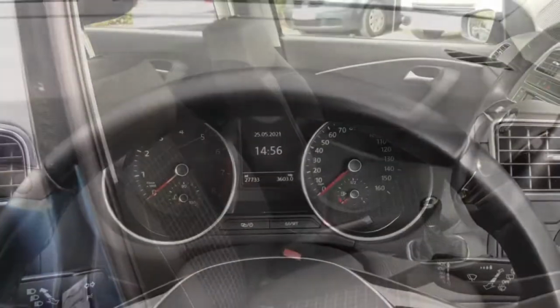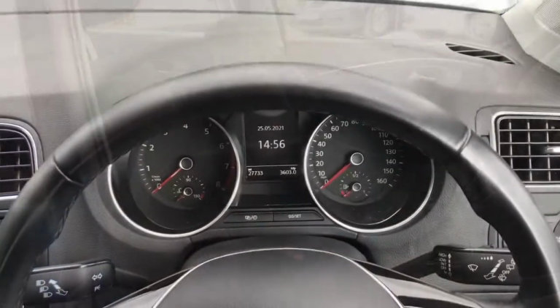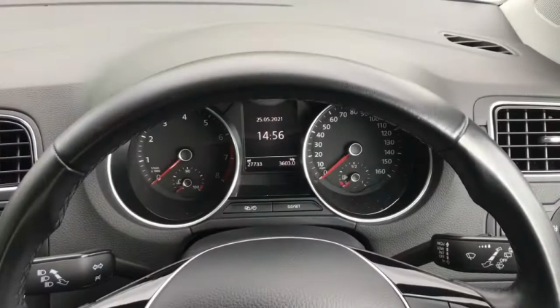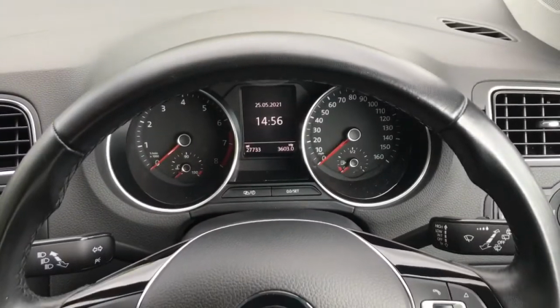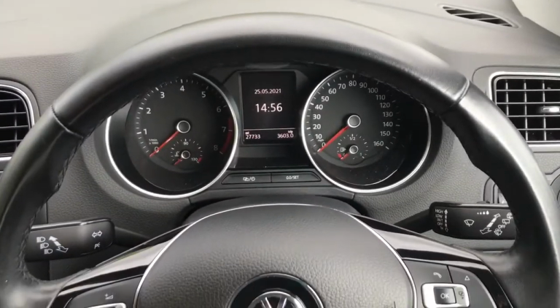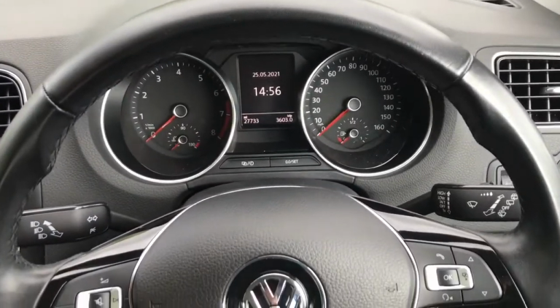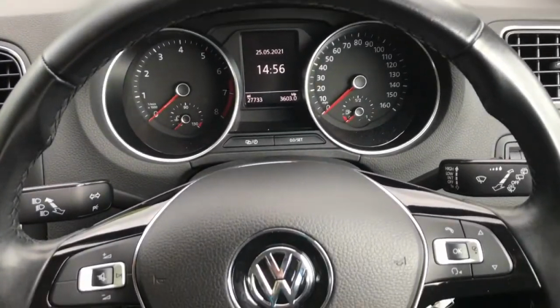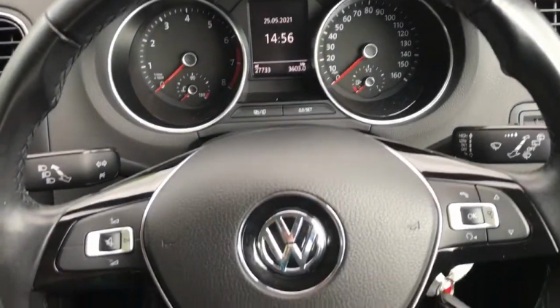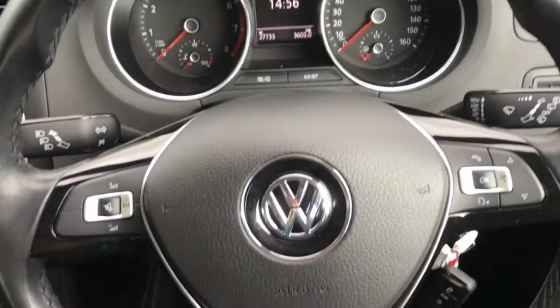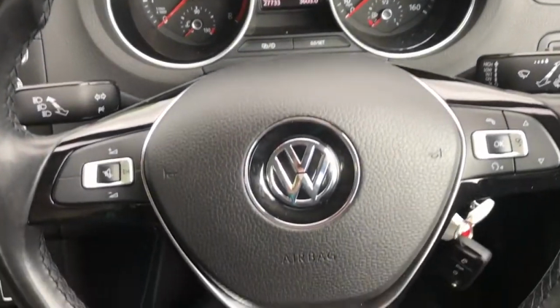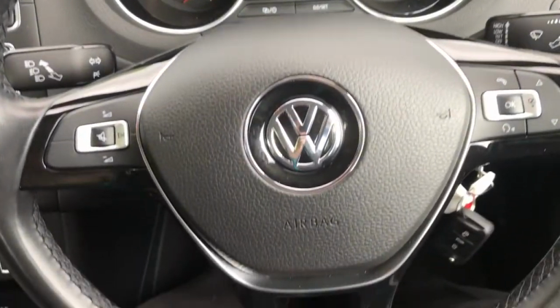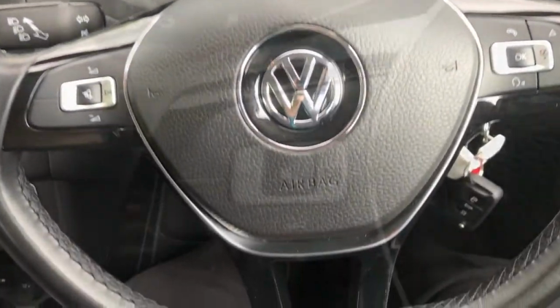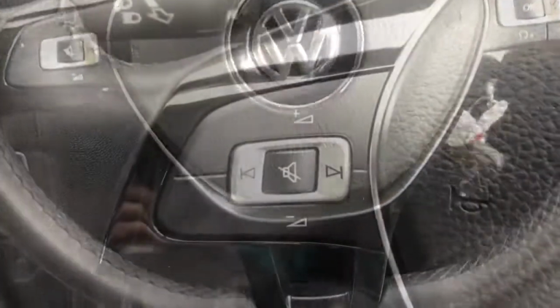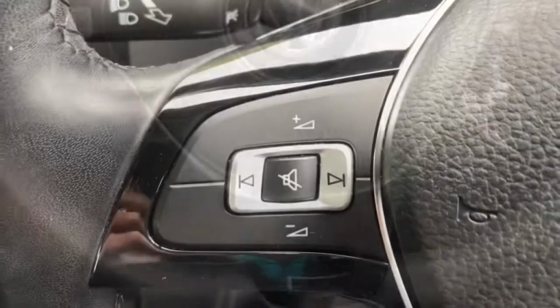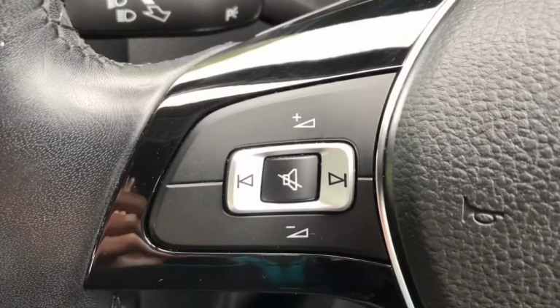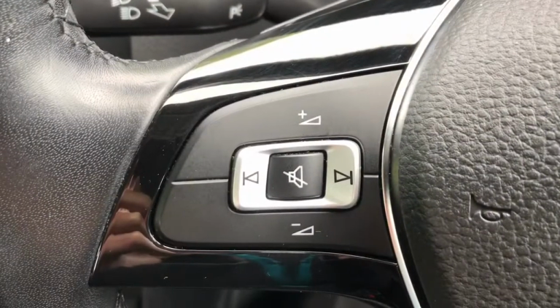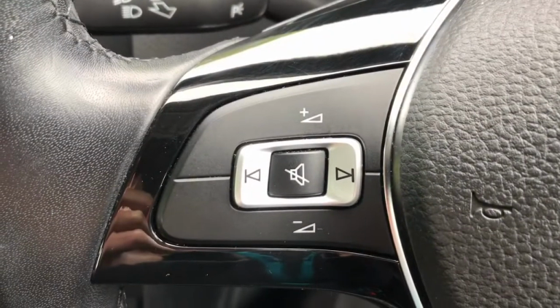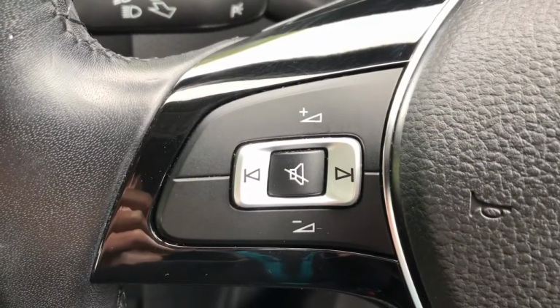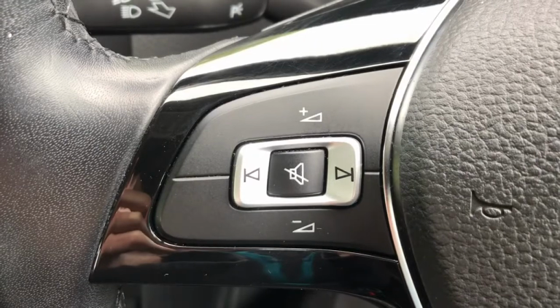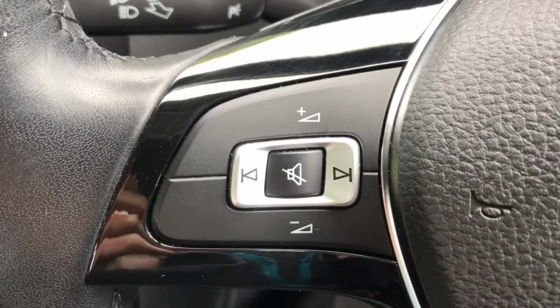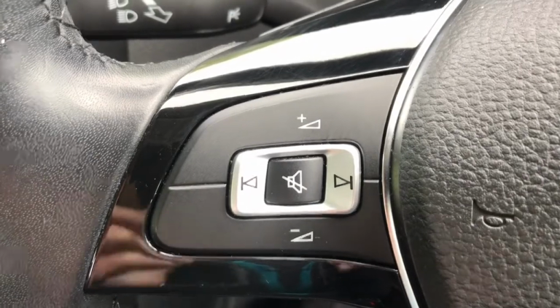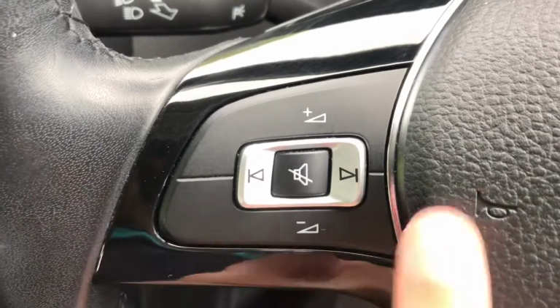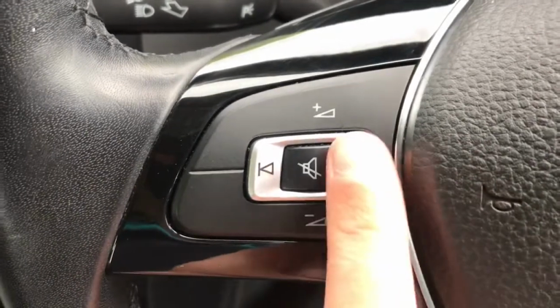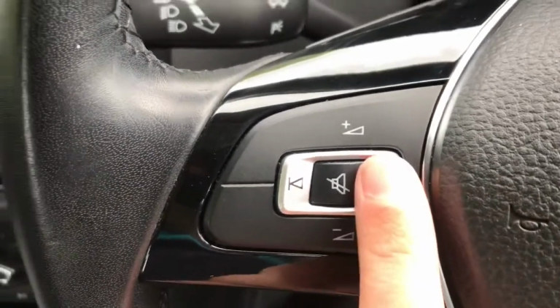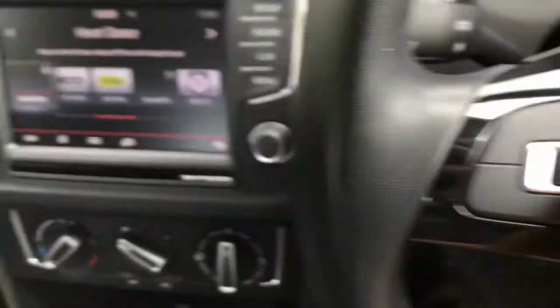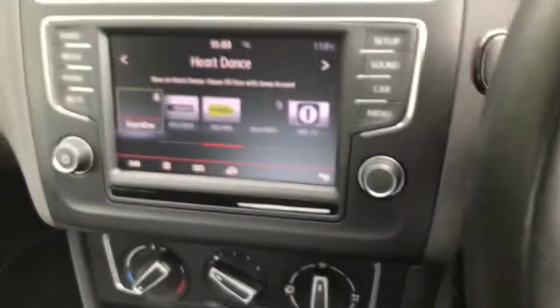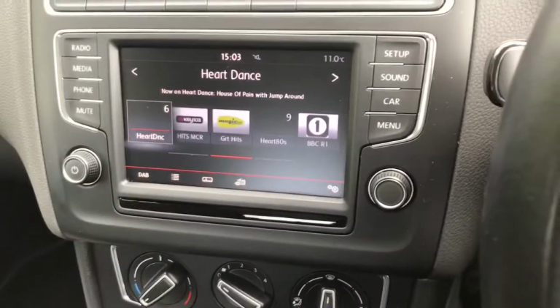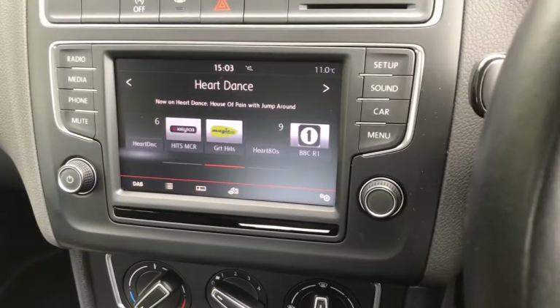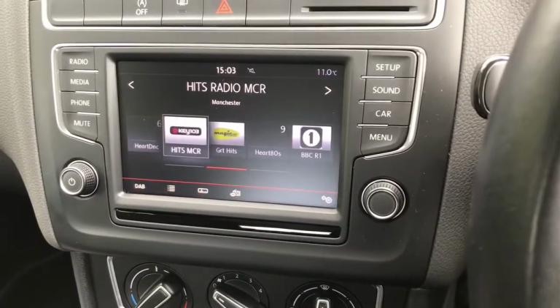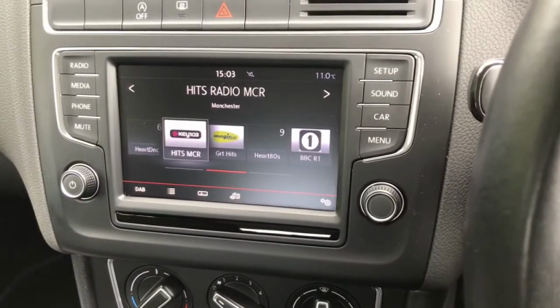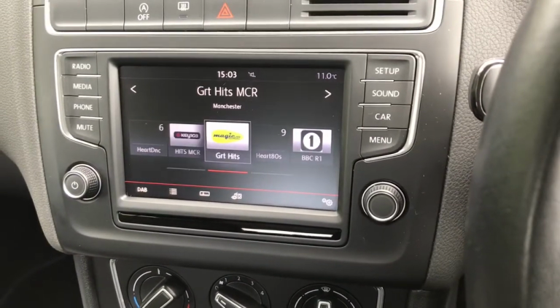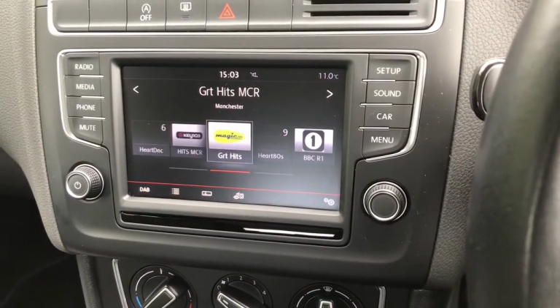Inside the vehicle we do have the leather multifunction steering wheel. On this side it has volume up or down and mute, and with these arrows it does skip through the radio stations.